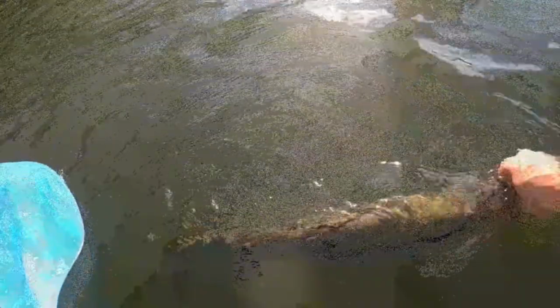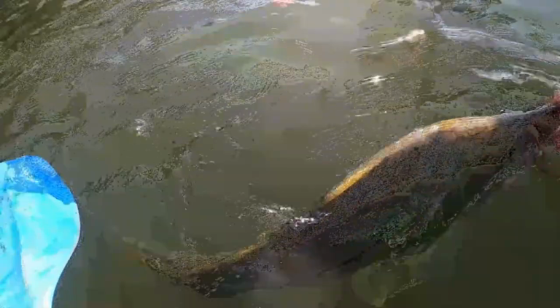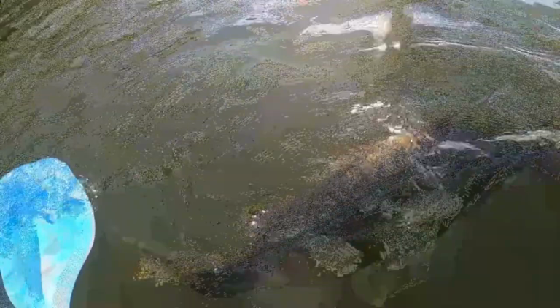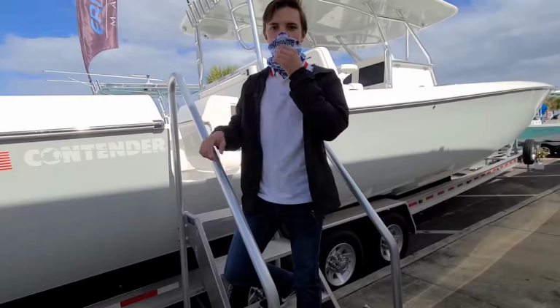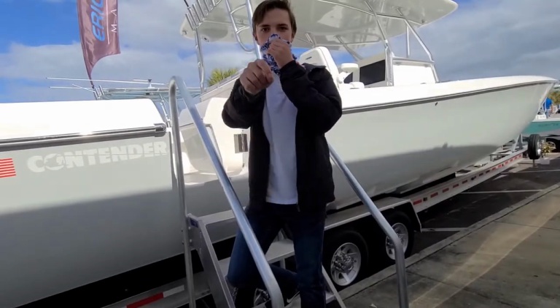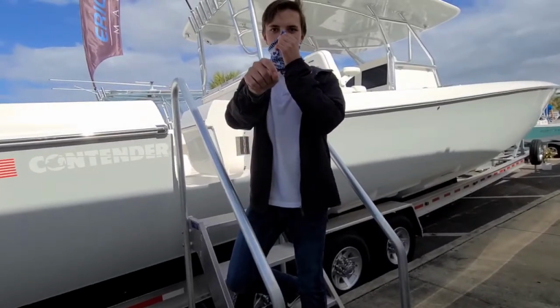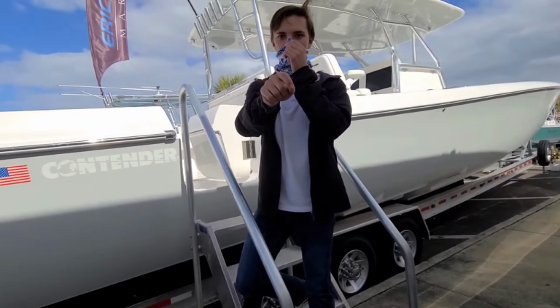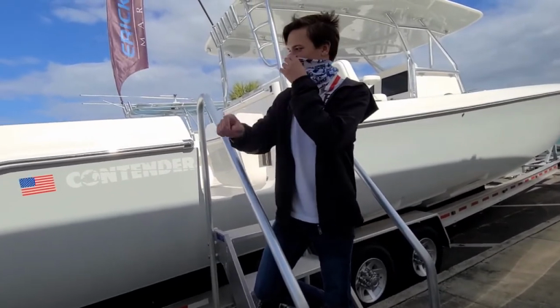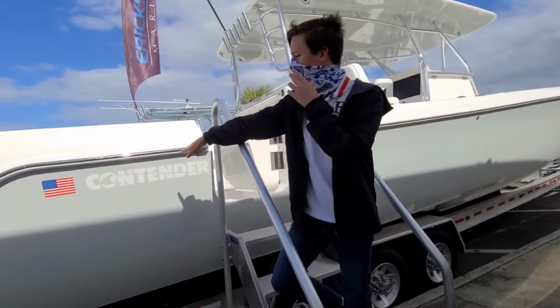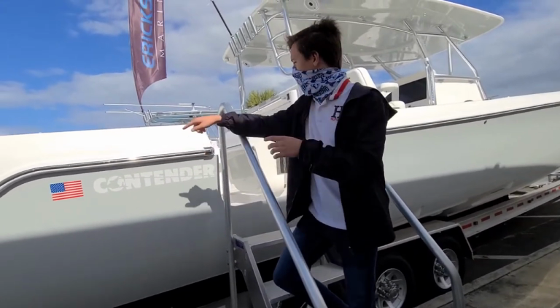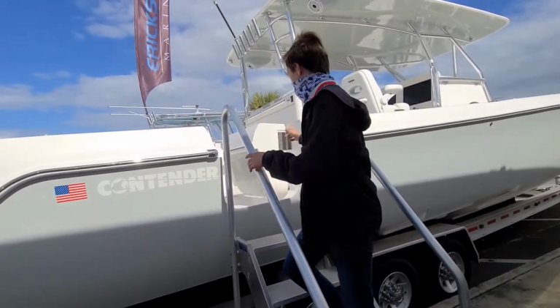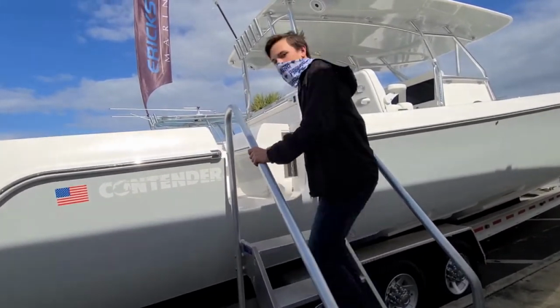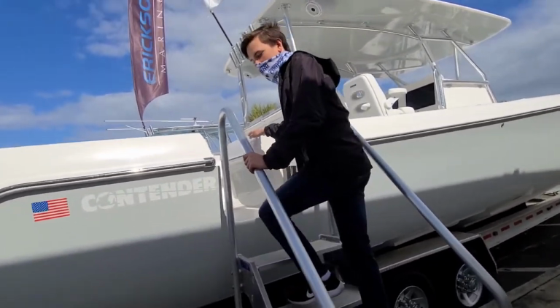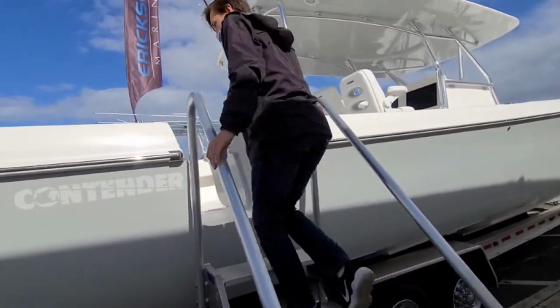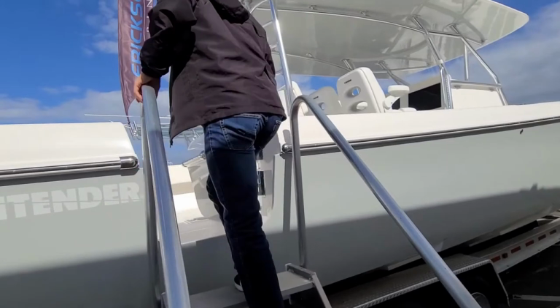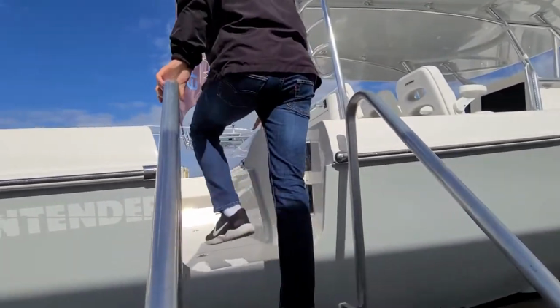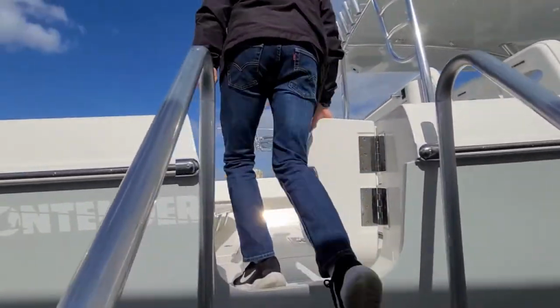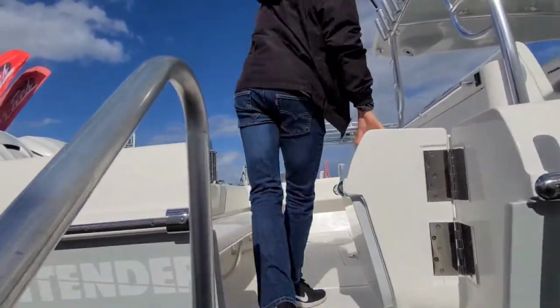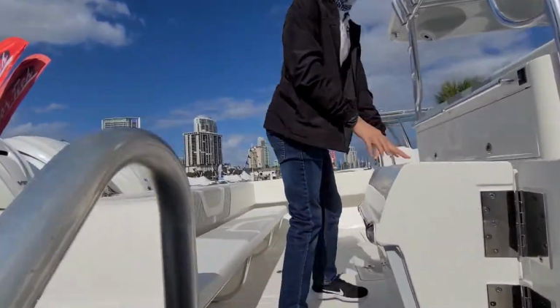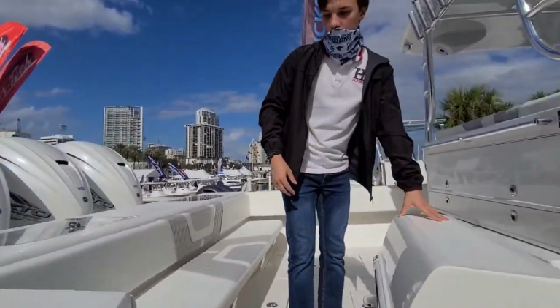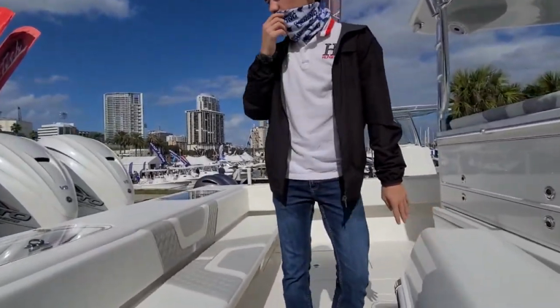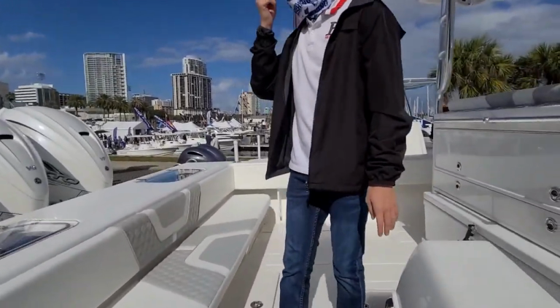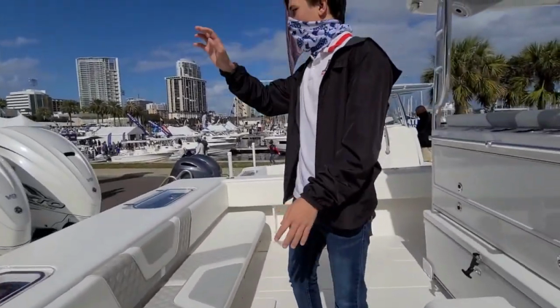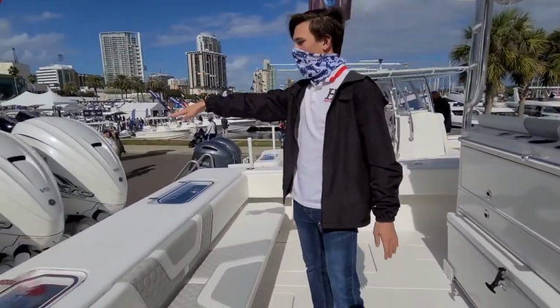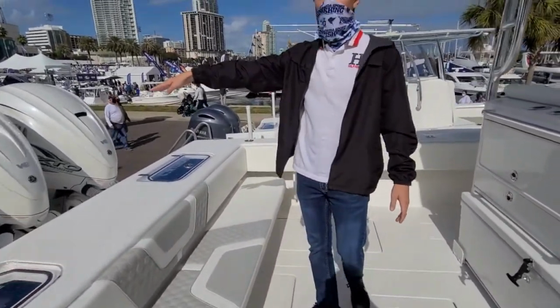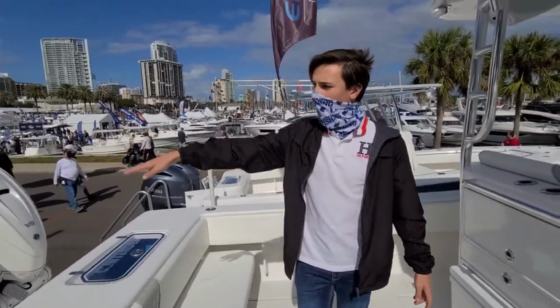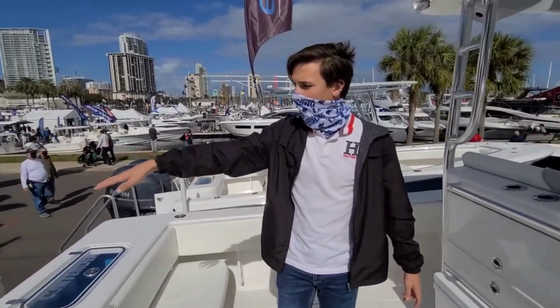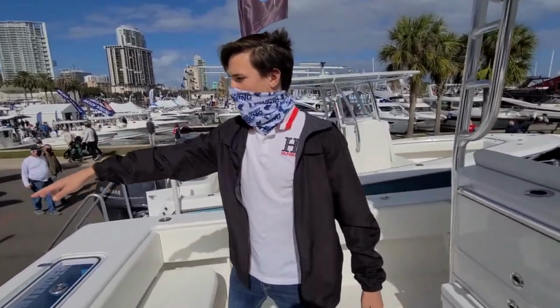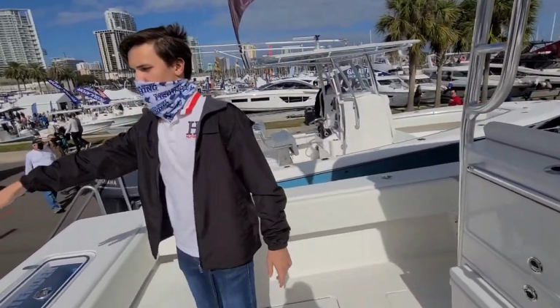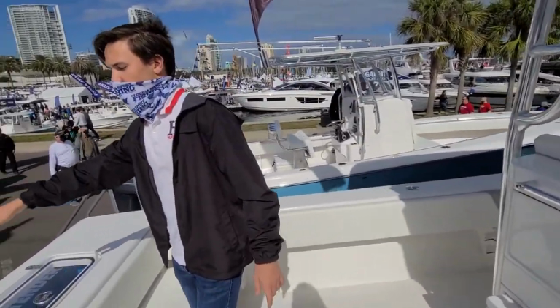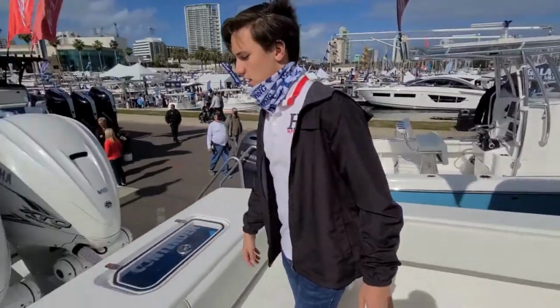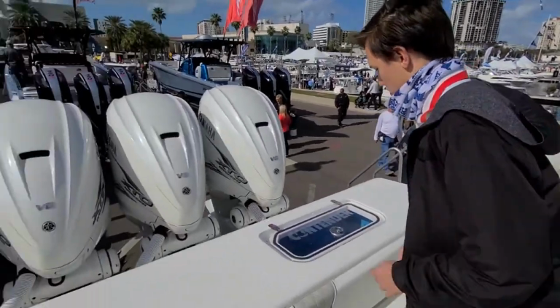Hi guys, we're looking at the 44 FAA Contender. Got a nice big fan over here, big door, quad 425 Yamaha V8 XTOs.